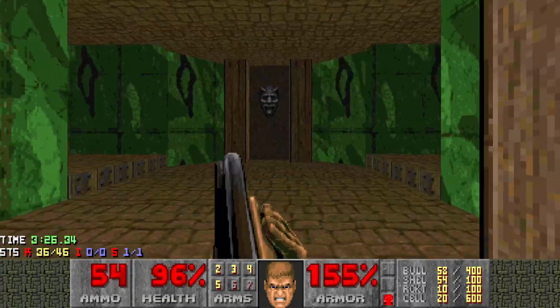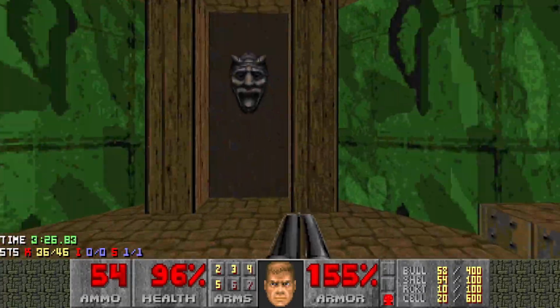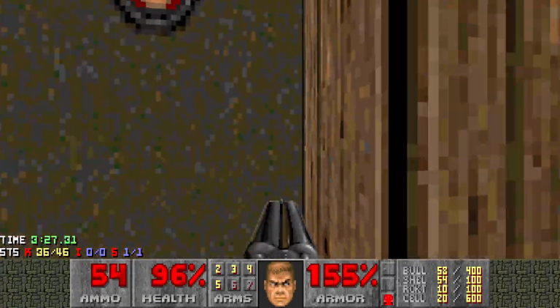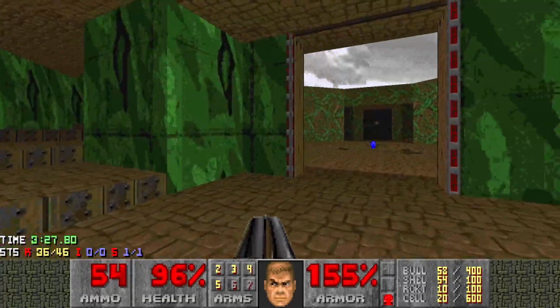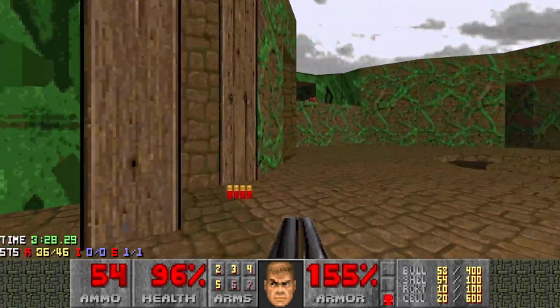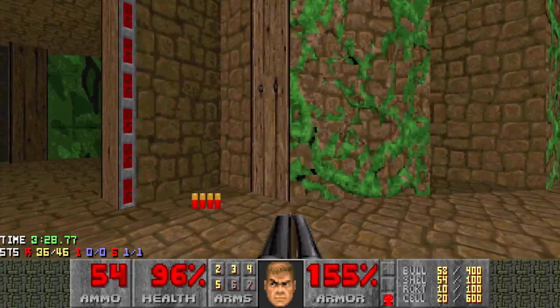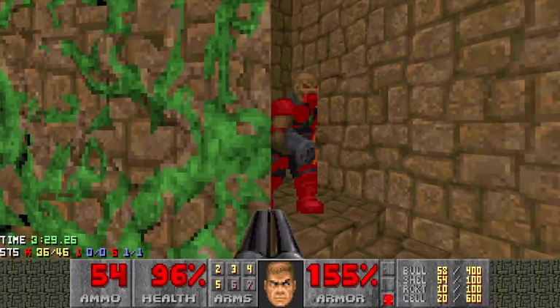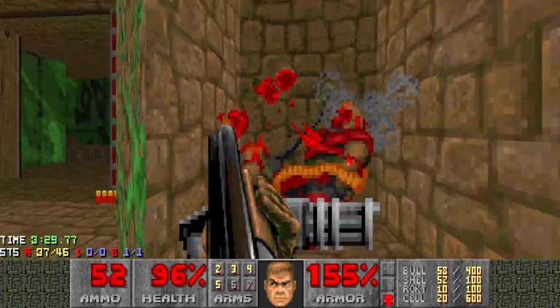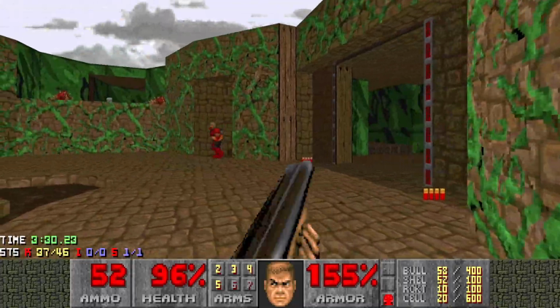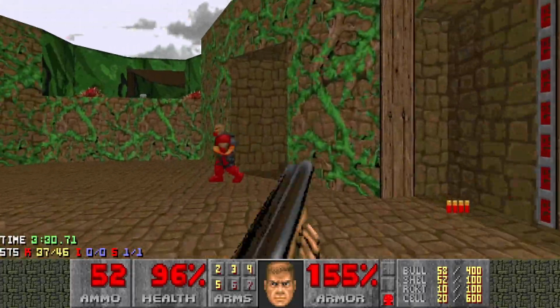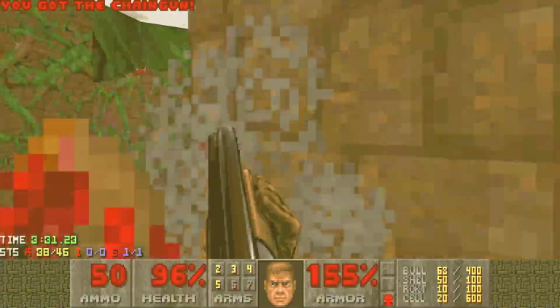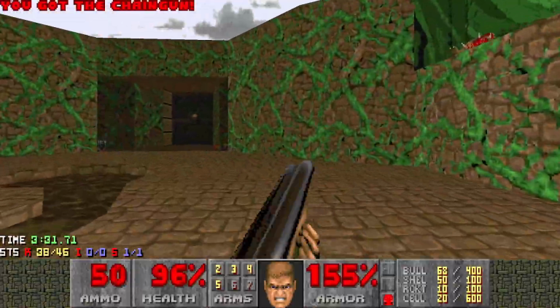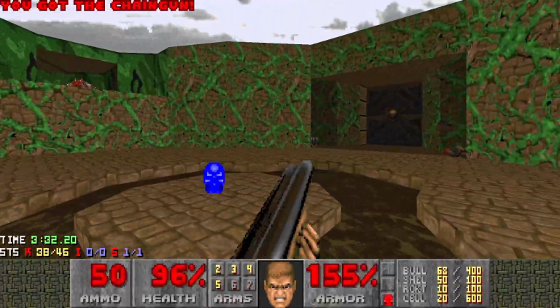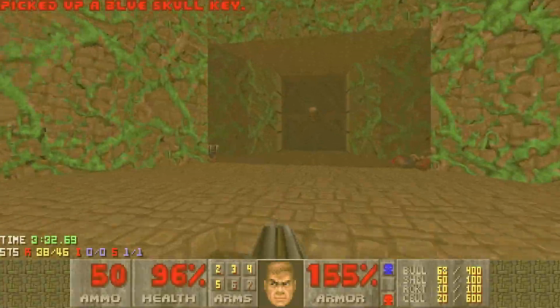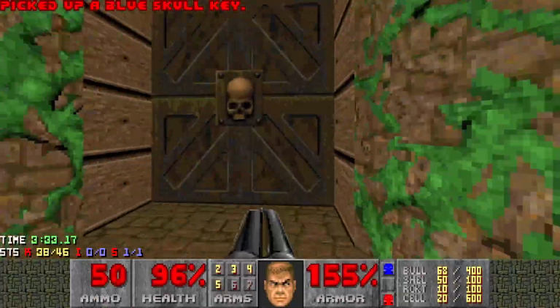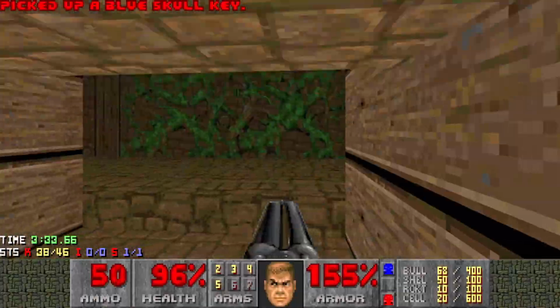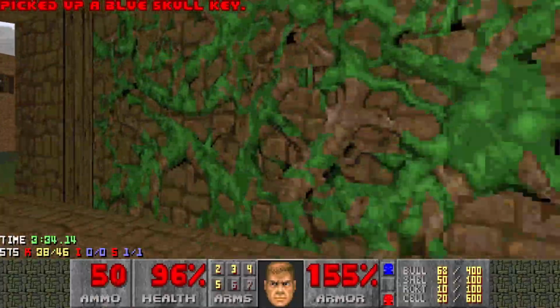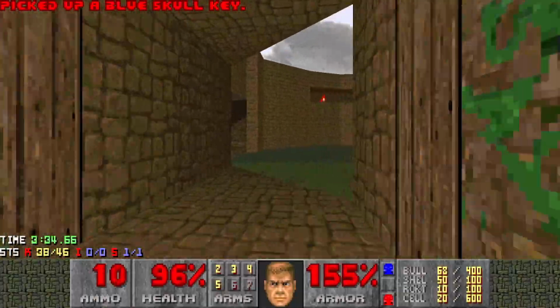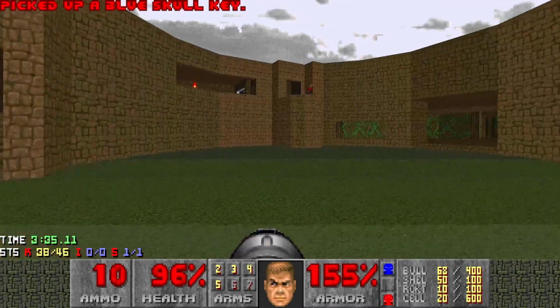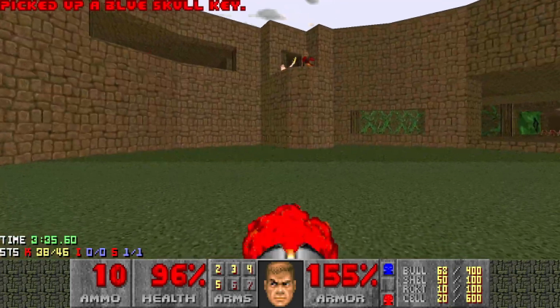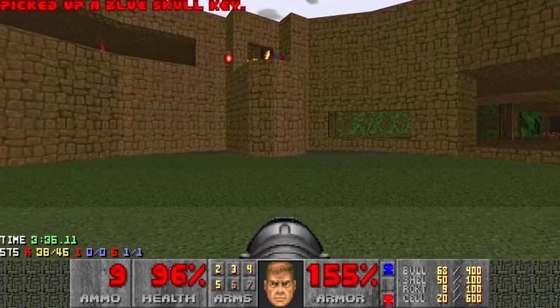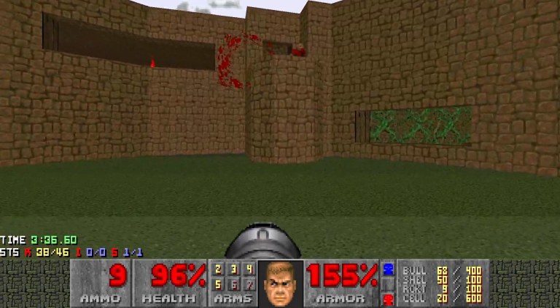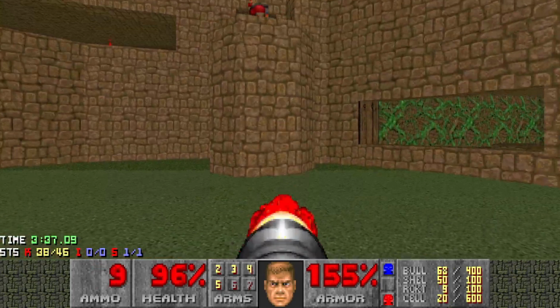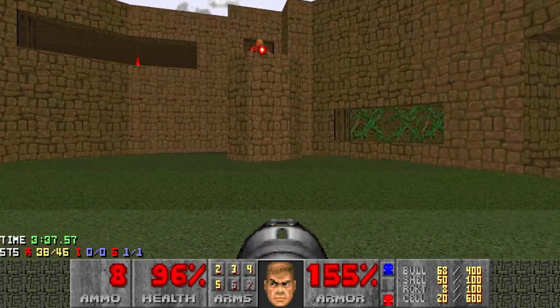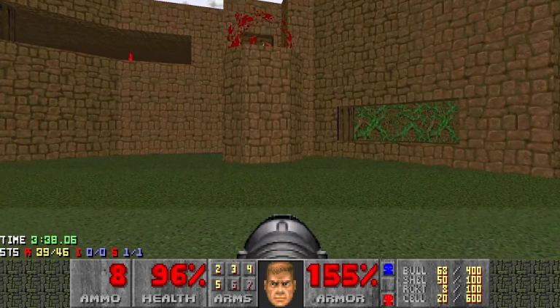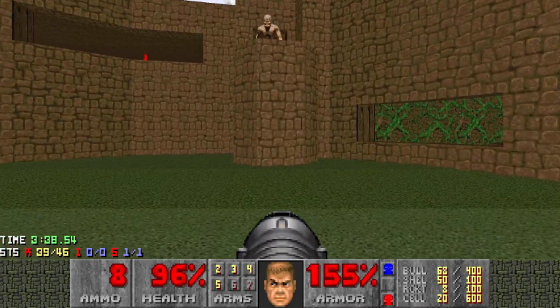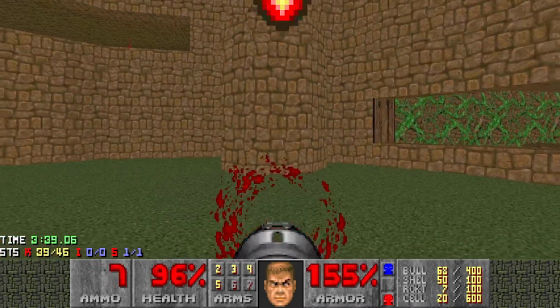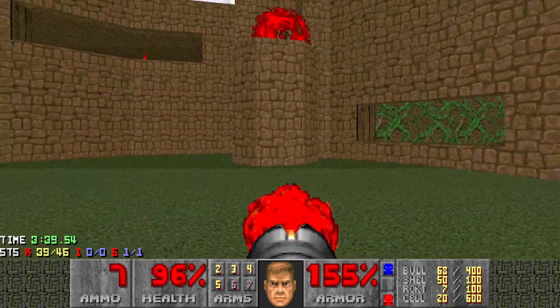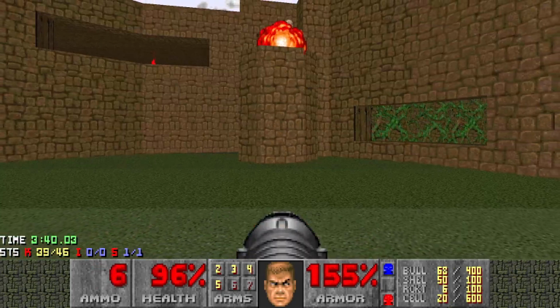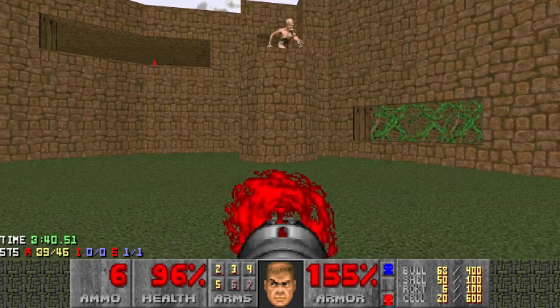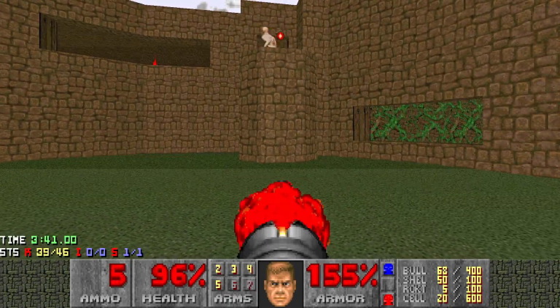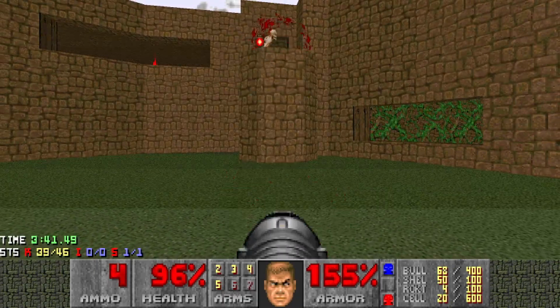Open the door here. Flip this to lower the blue key, but just watch out for the next trap — some closets there. Now we're down to the last arch-vile here, so let's take it down. If you're going to shoot up here and then run to the wall for cover, make sure you don't take your own splash damage — just be careful.